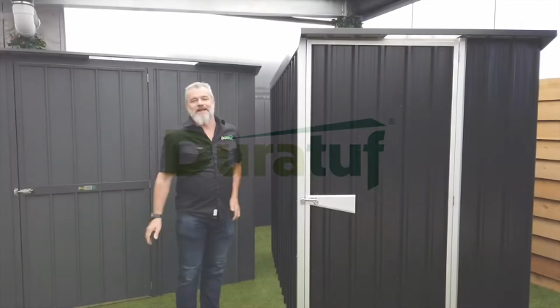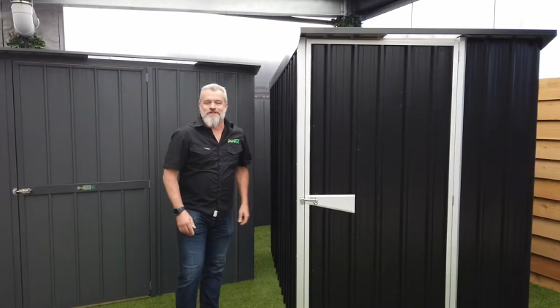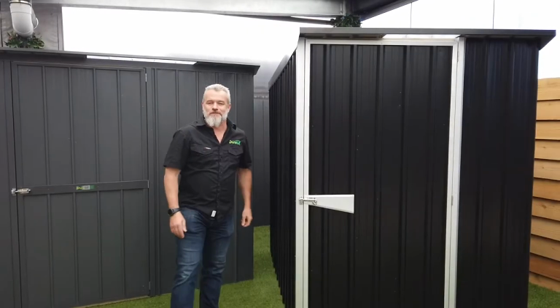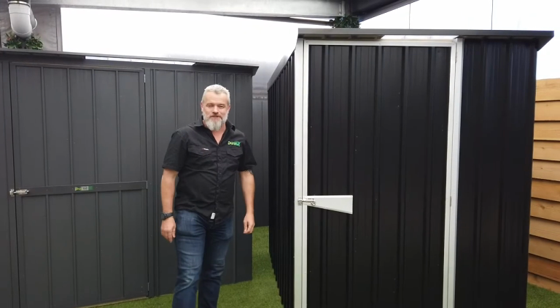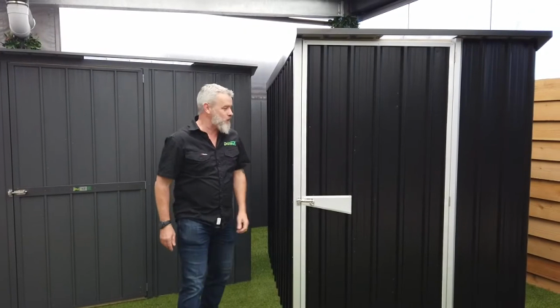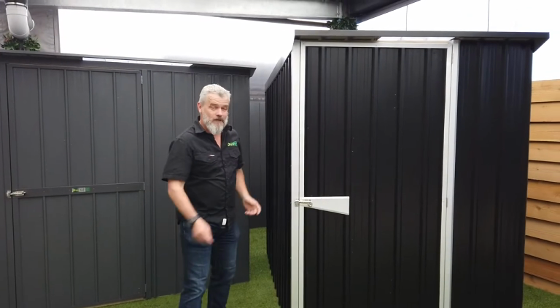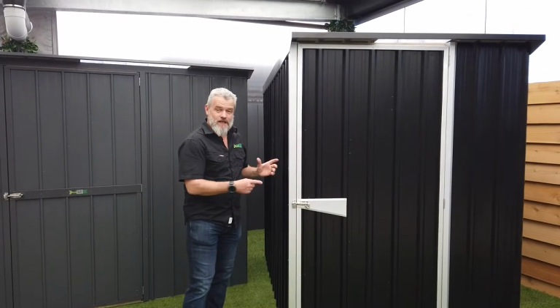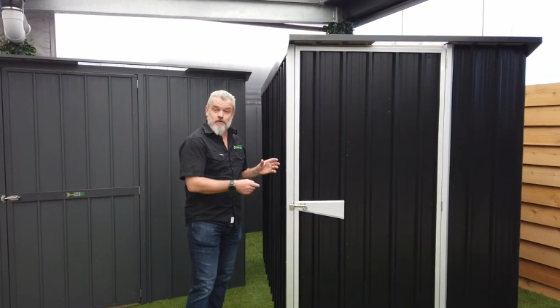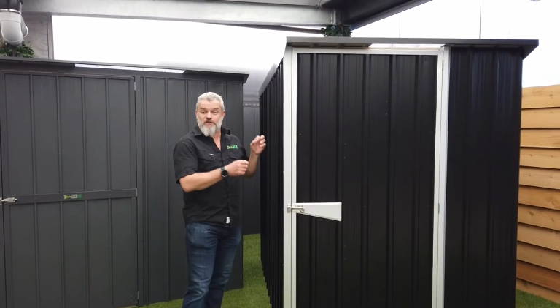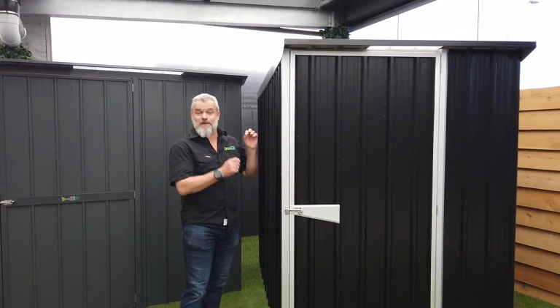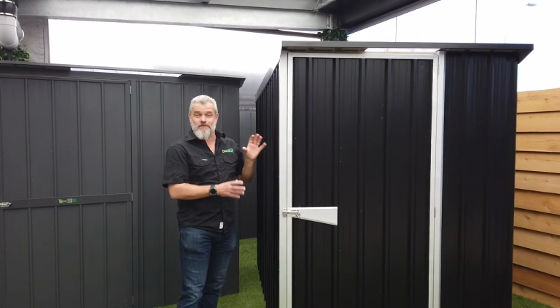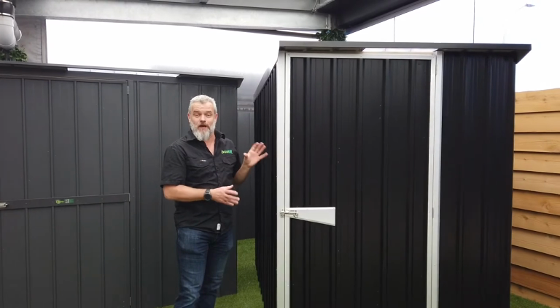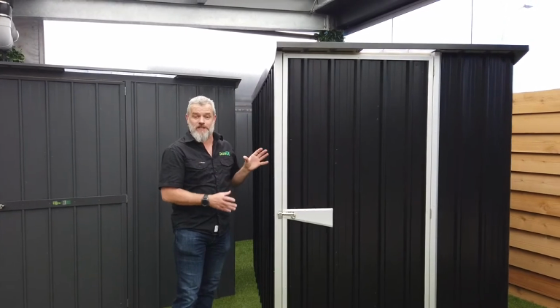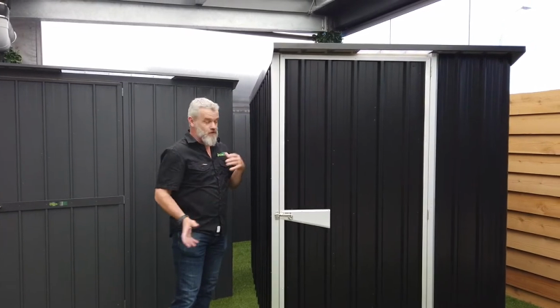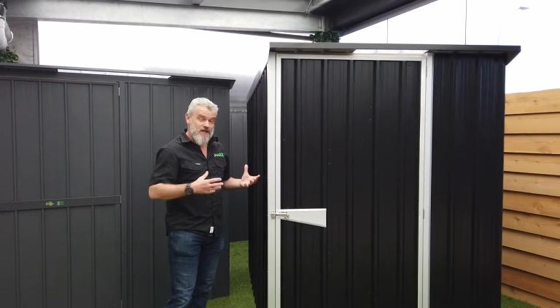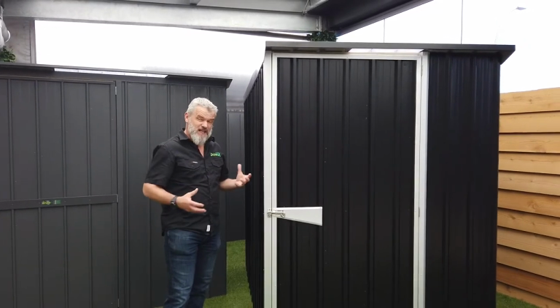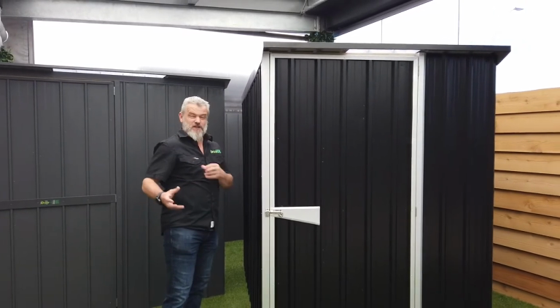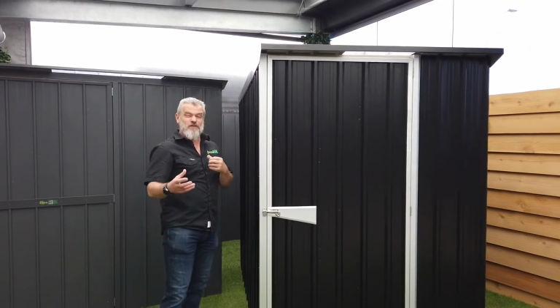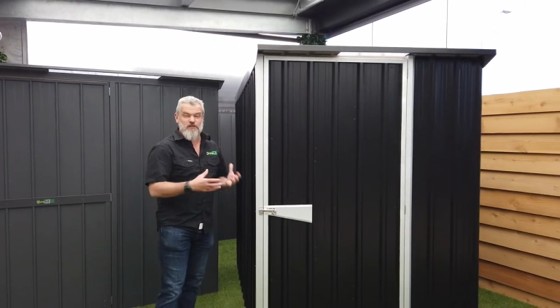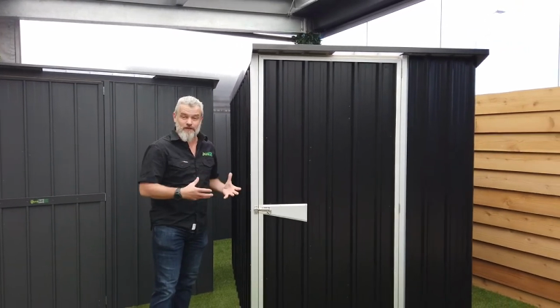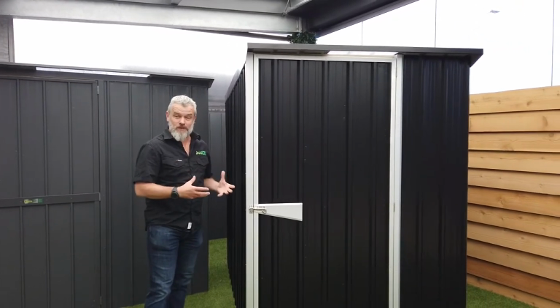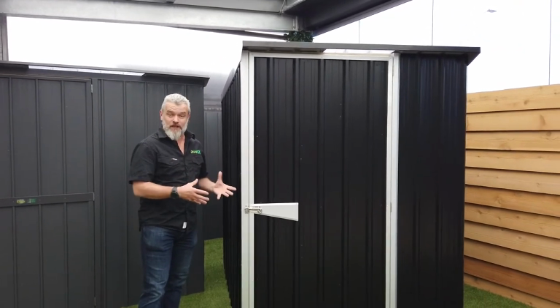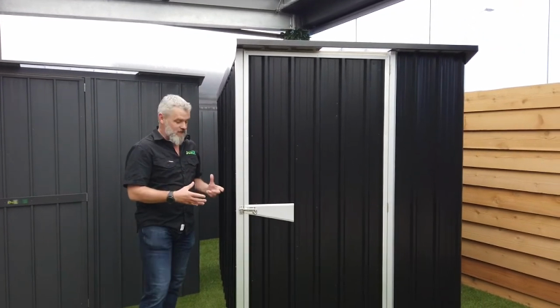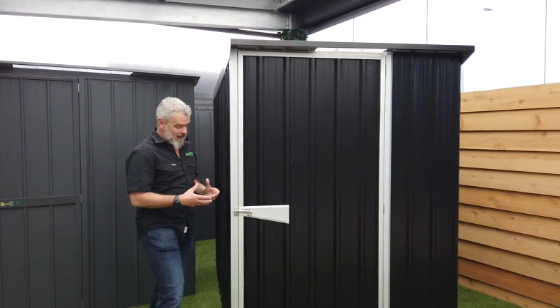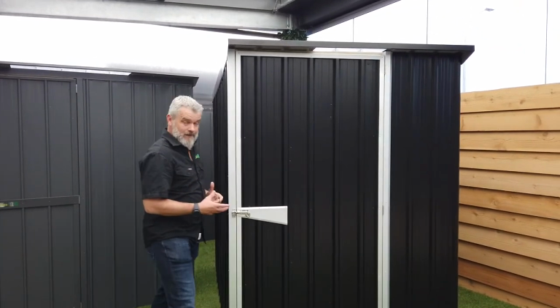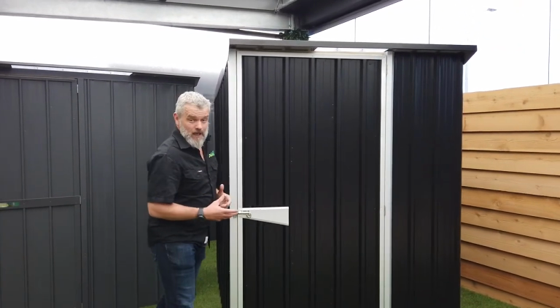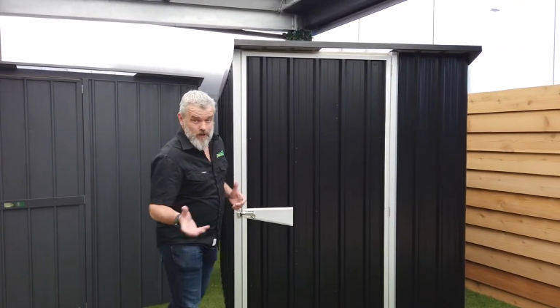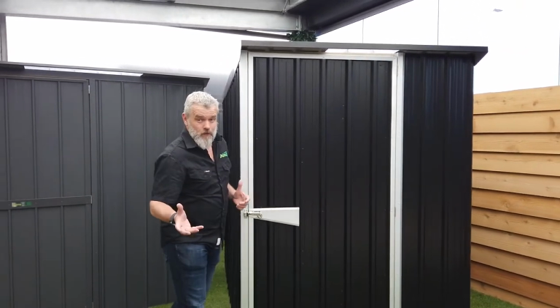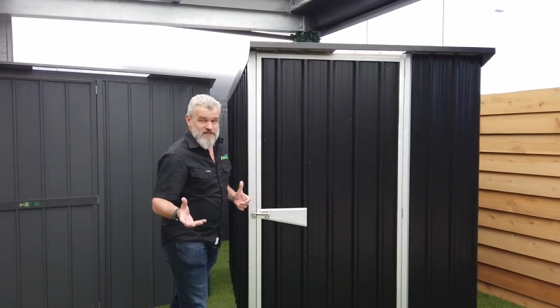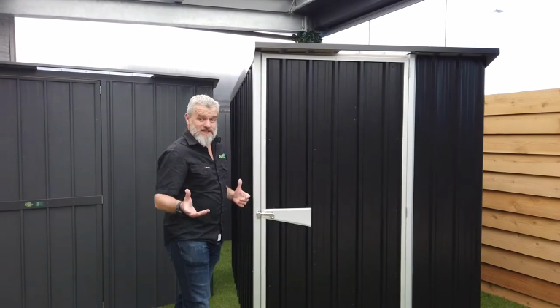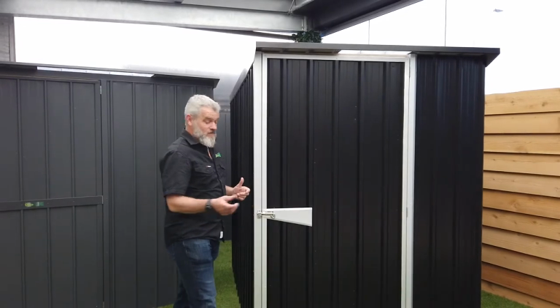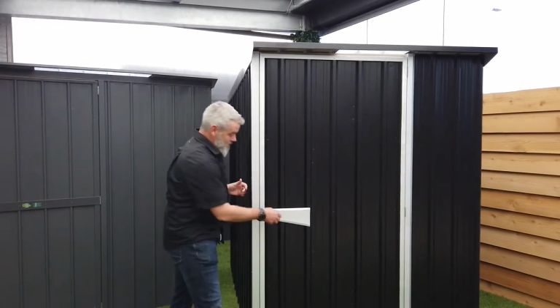G'day, Justin from DuraTuff. So what we're looking at today is one of our semi-timber frame sheds. For us, it's our sort of entry level into the shed market. And why do we call it a semi-timber frame?